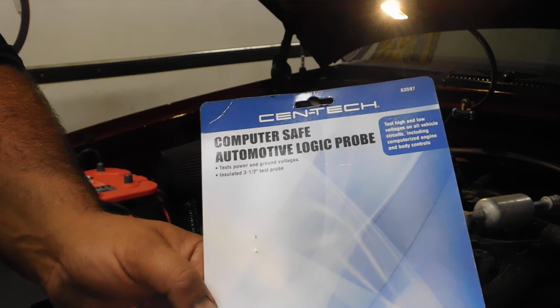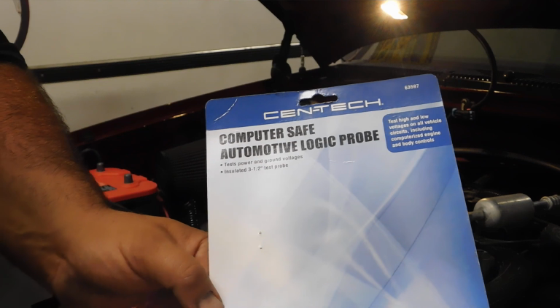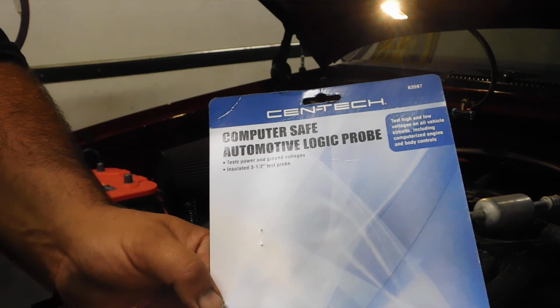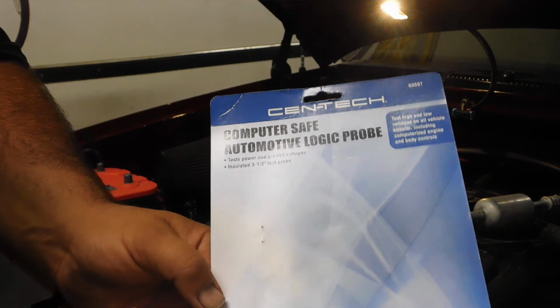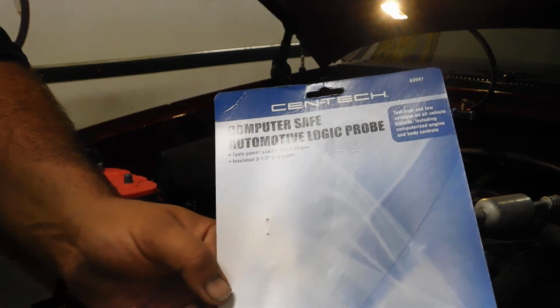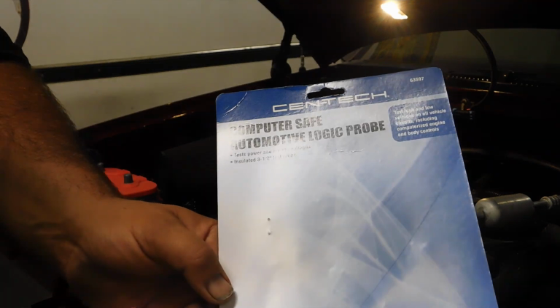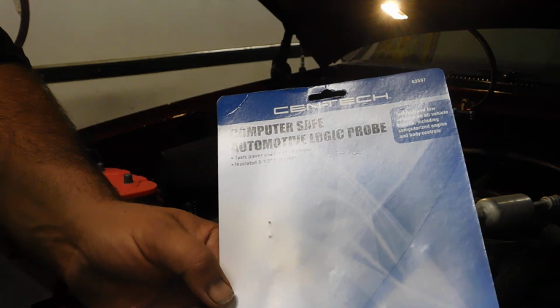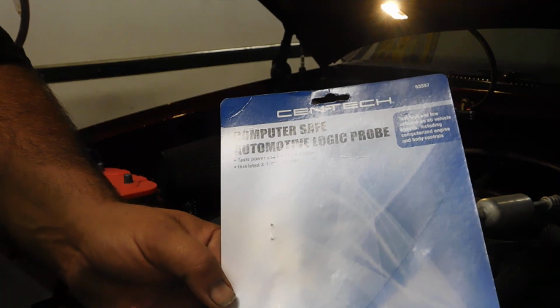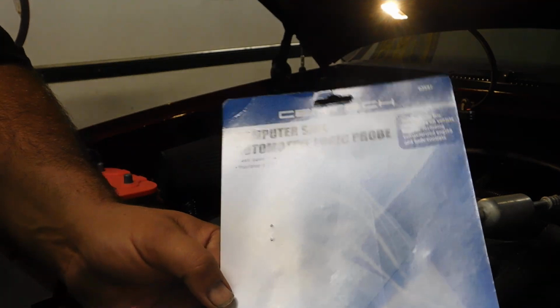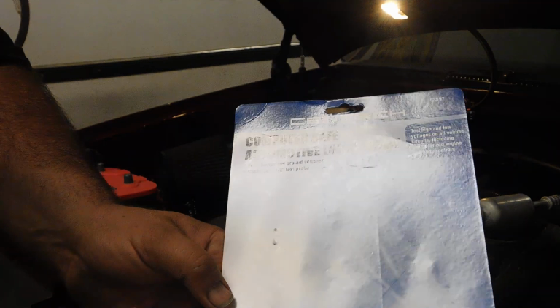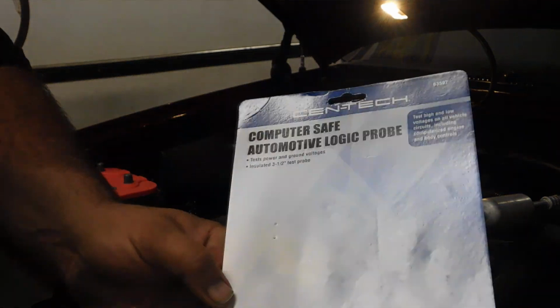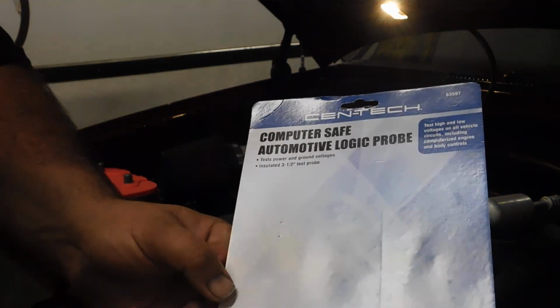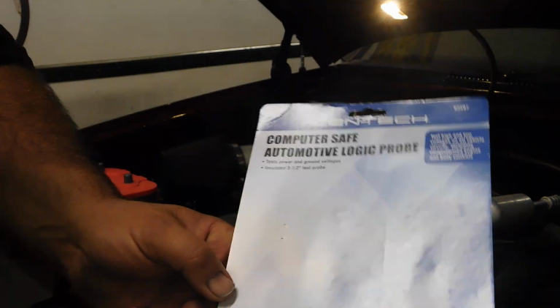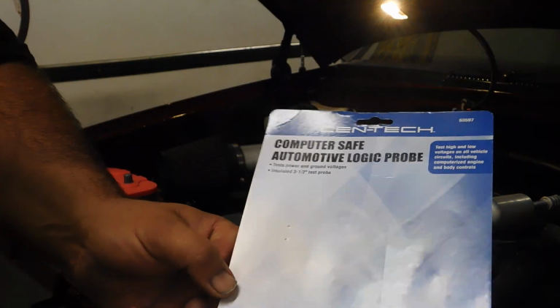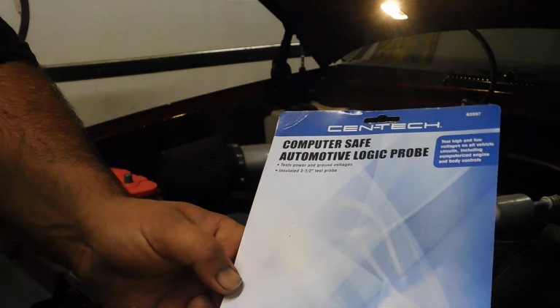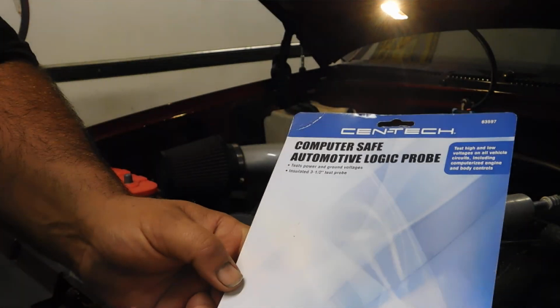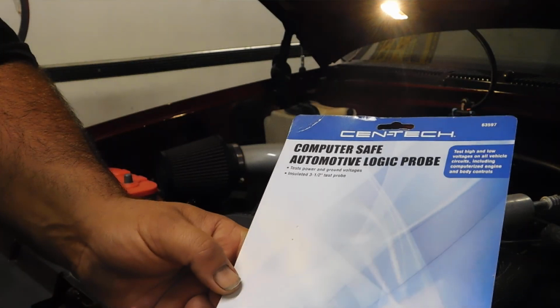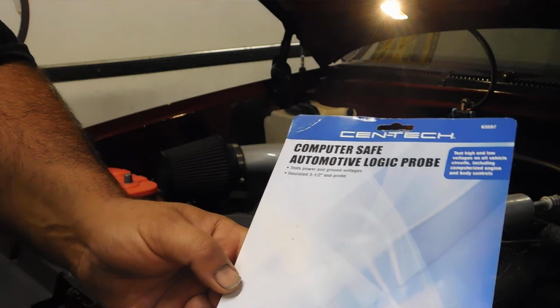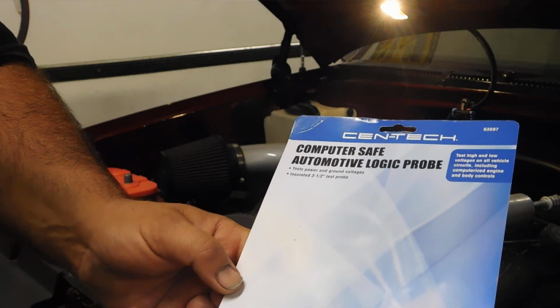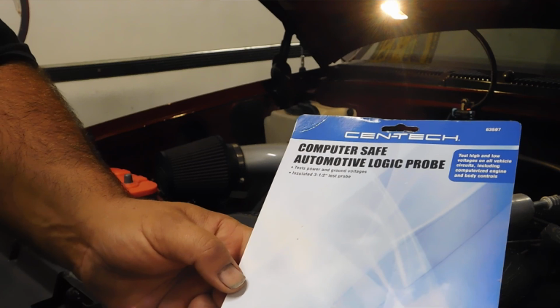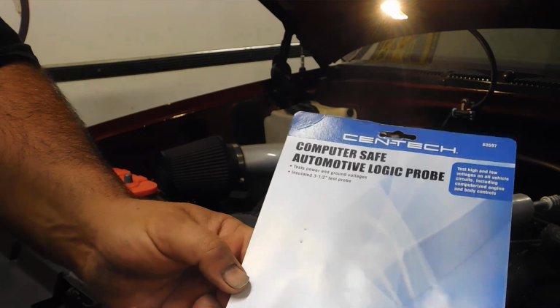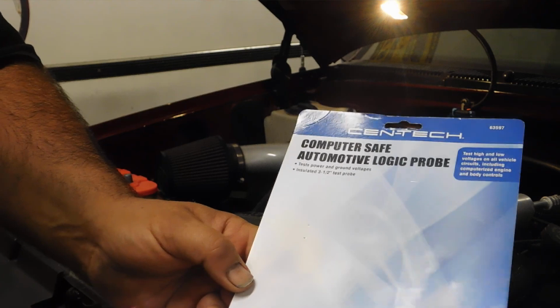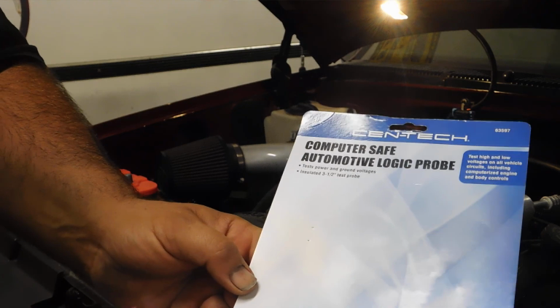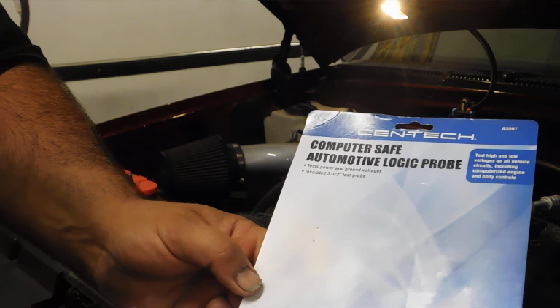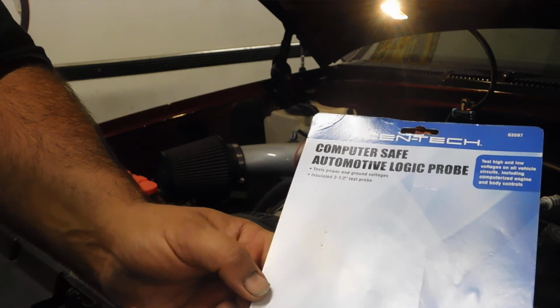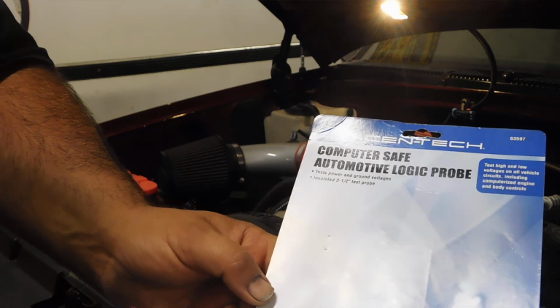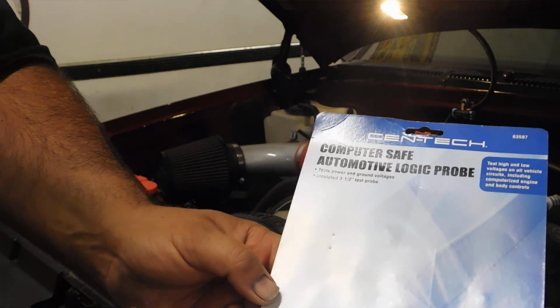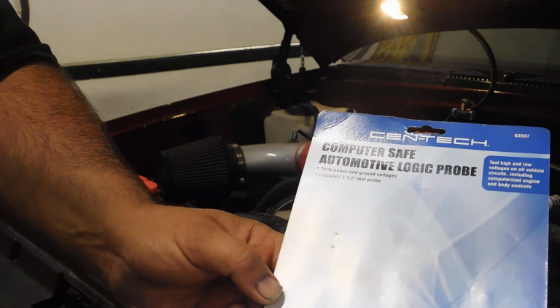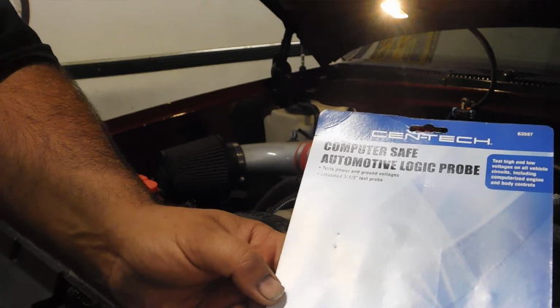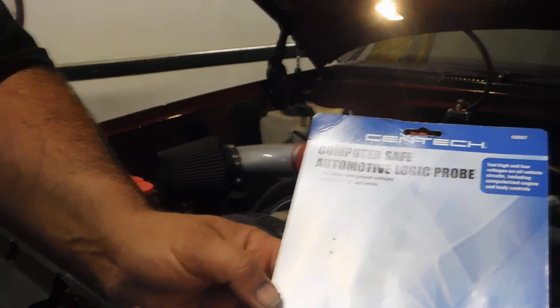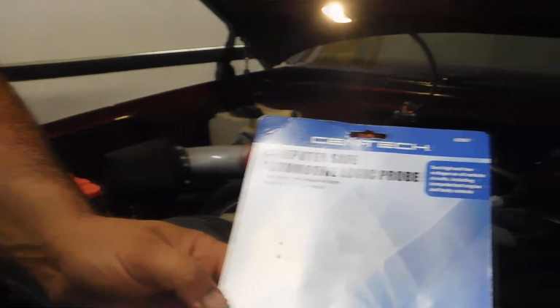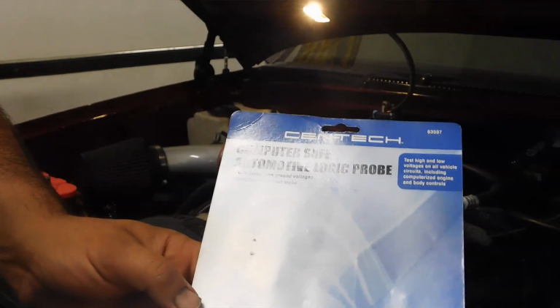Hi, welcome back to the Dark Reflections Customs channel here on YouTube. Today I'm going to be showing you a Syntec Computer Safe Automotive Logic Probe.